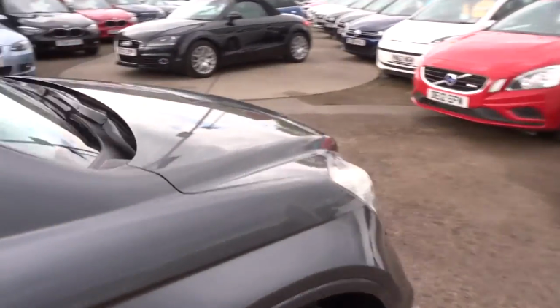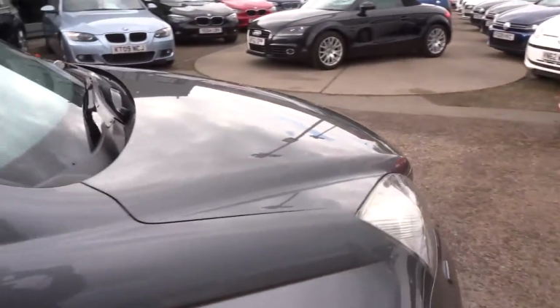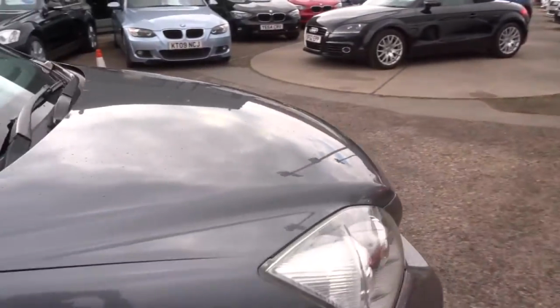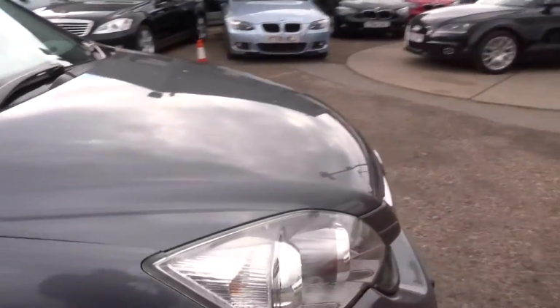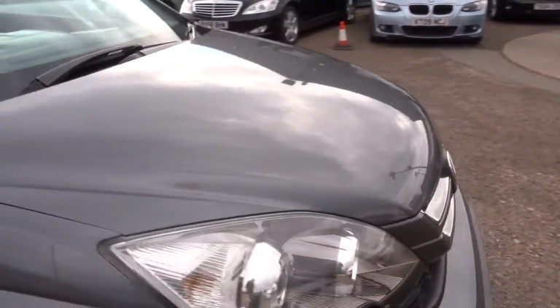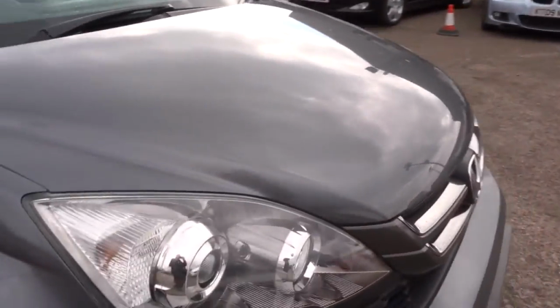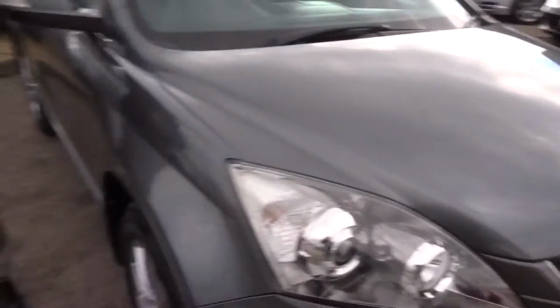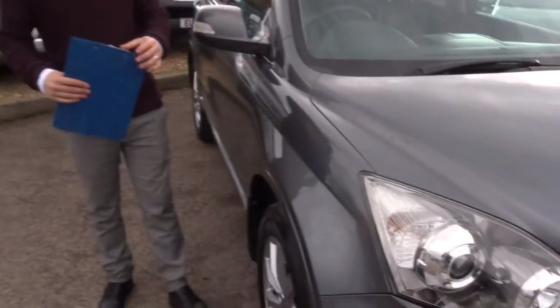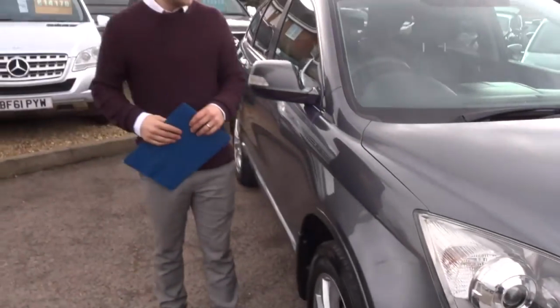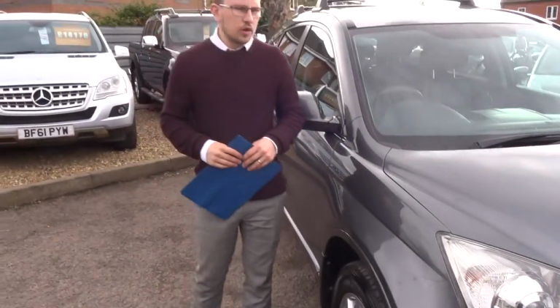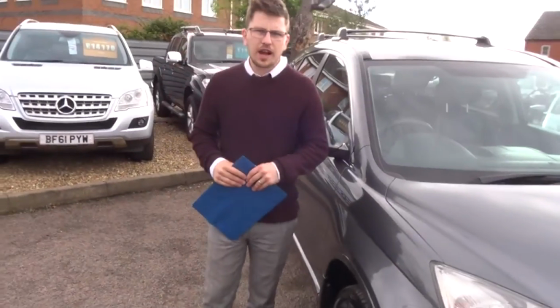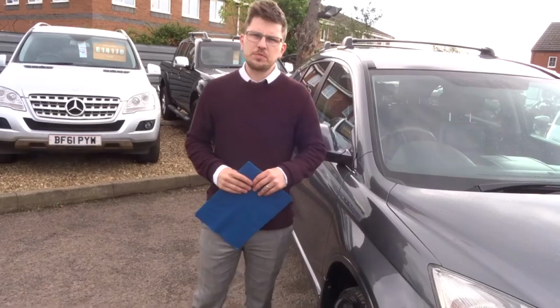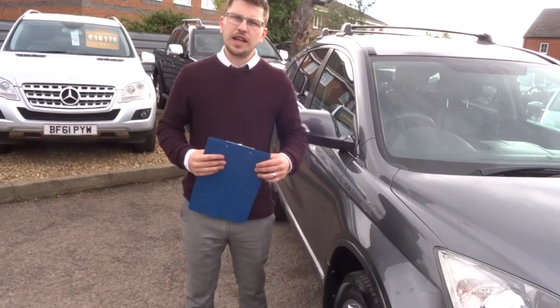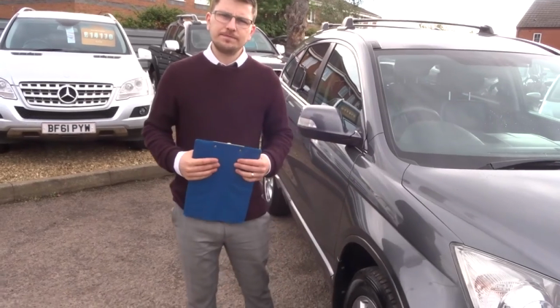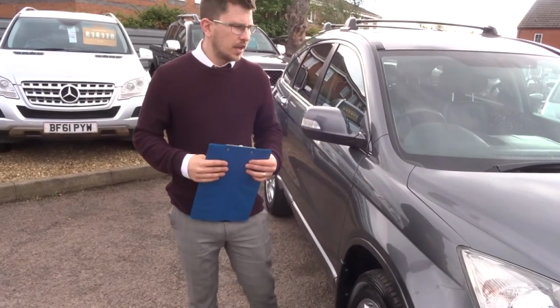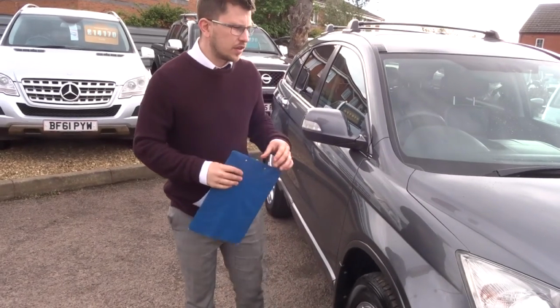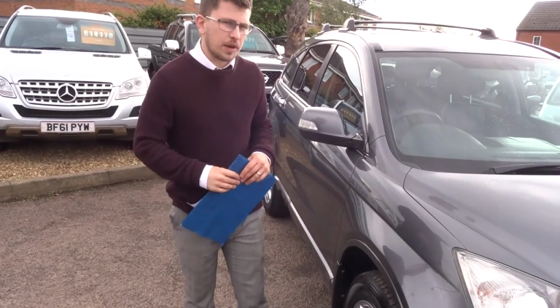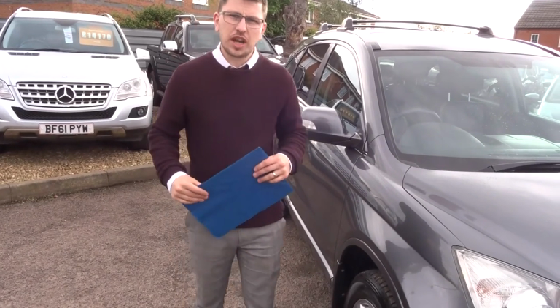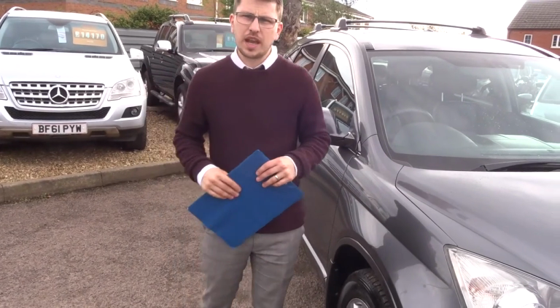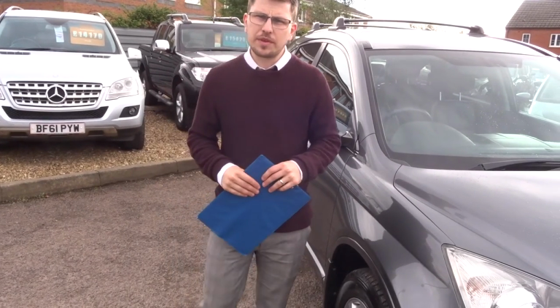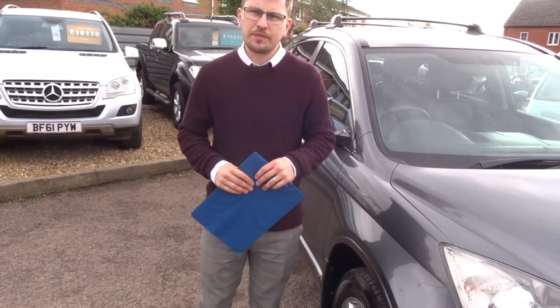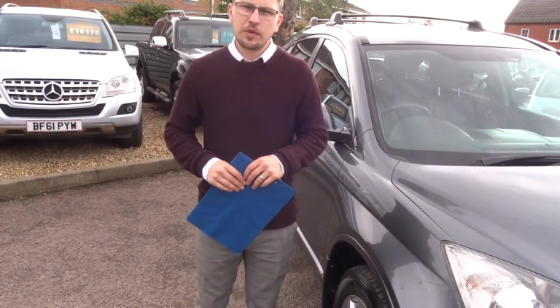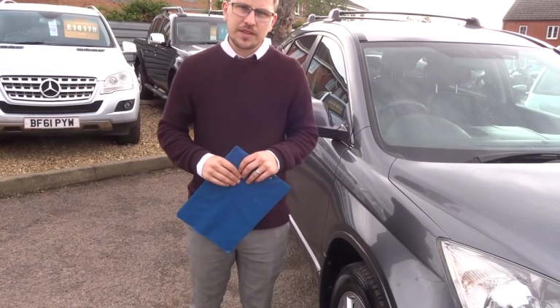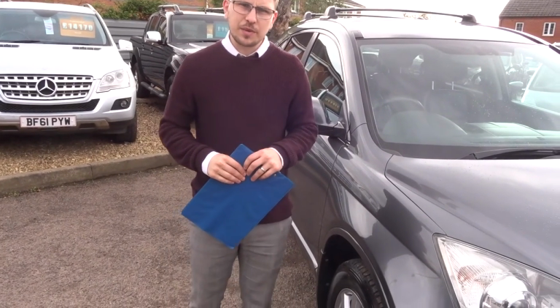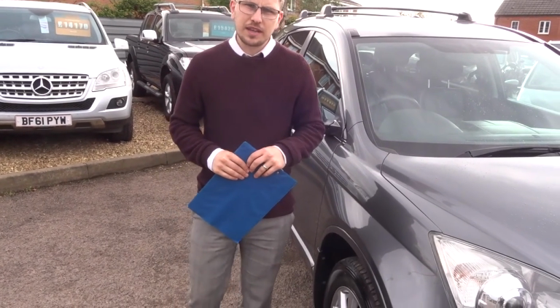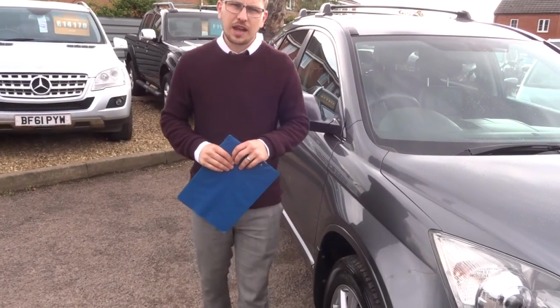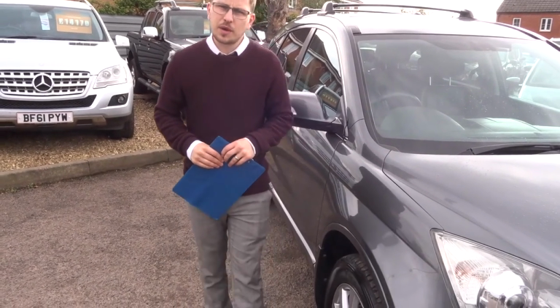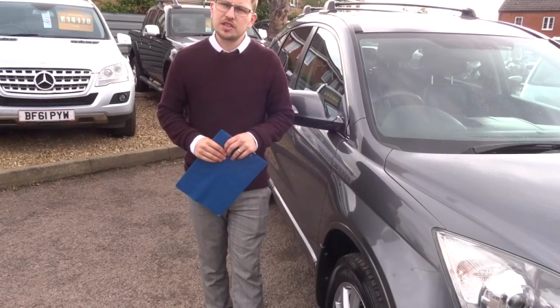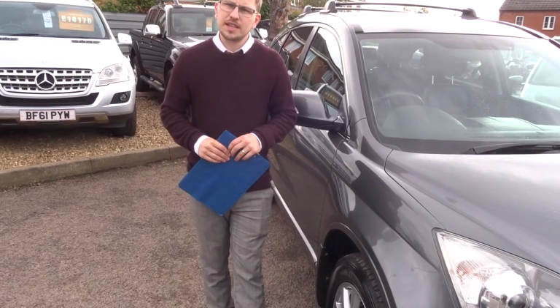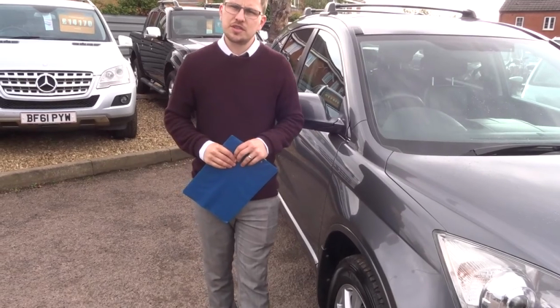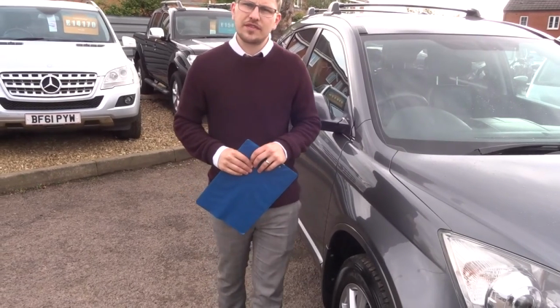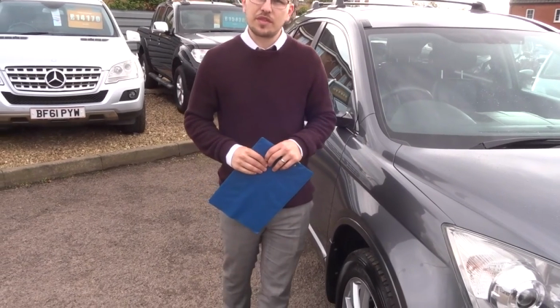We have finance as well. All of our cars are HPI Clear. If you've got a part exchange we can help you with that. We're open up to seven days a week. Our number is 01926 267813.